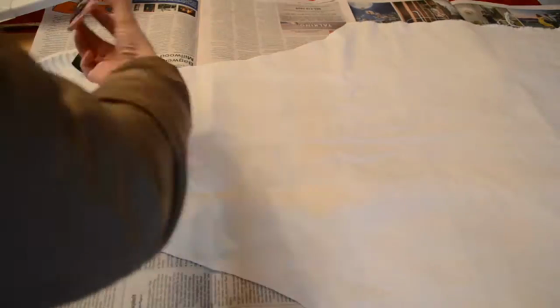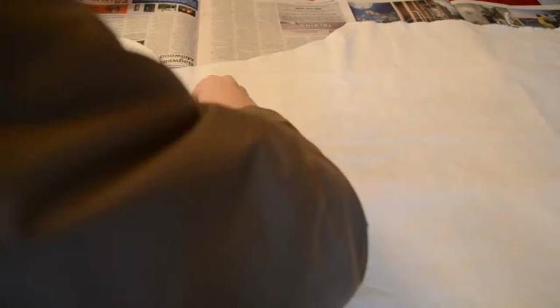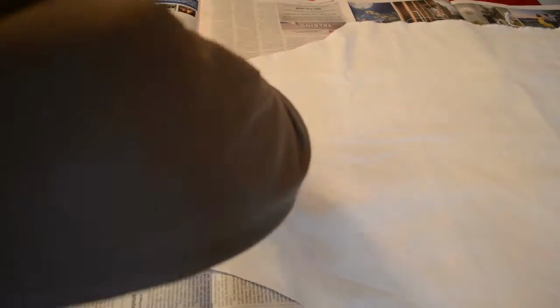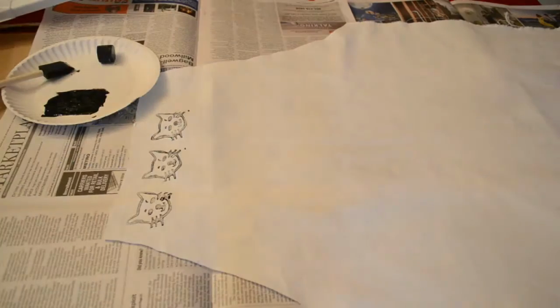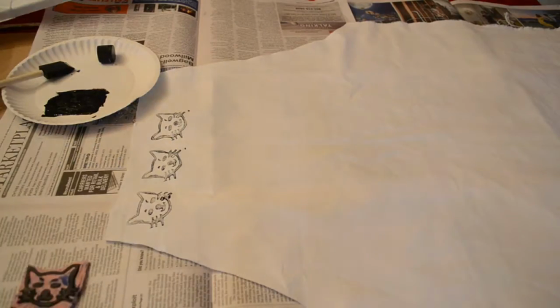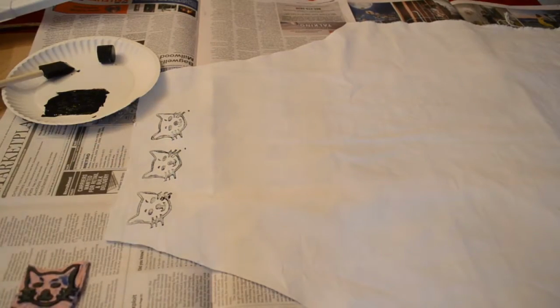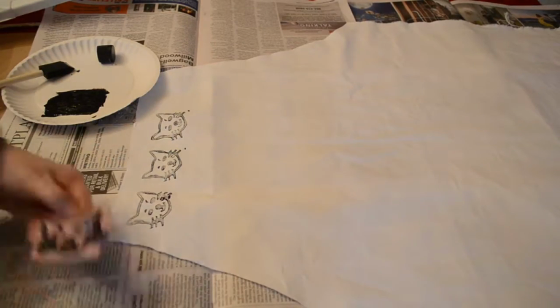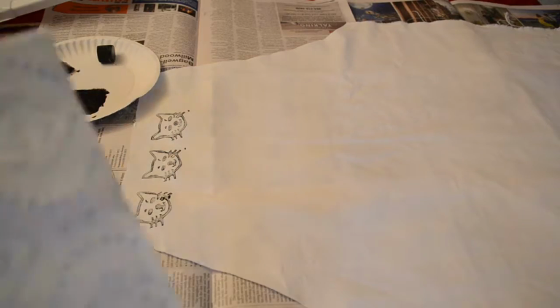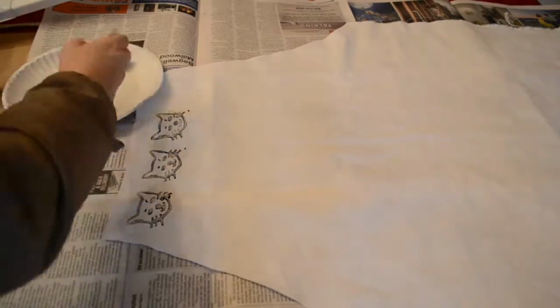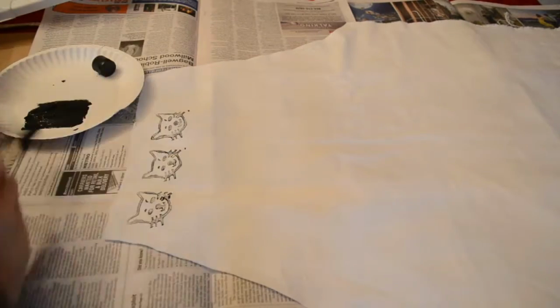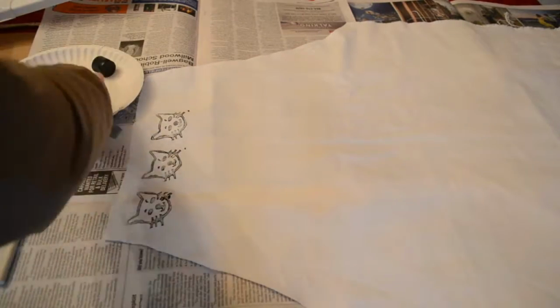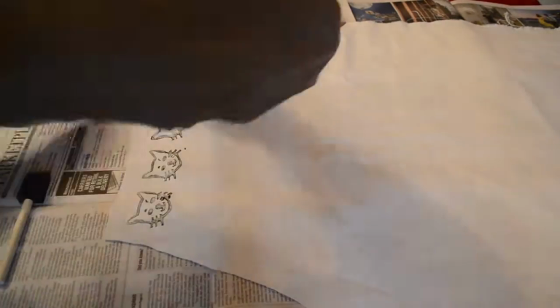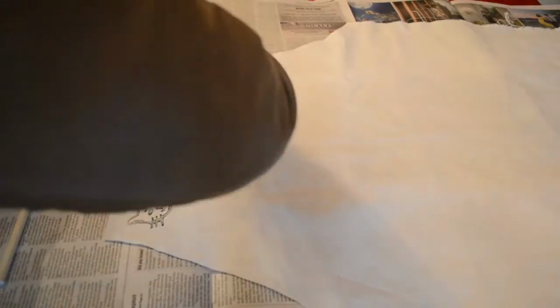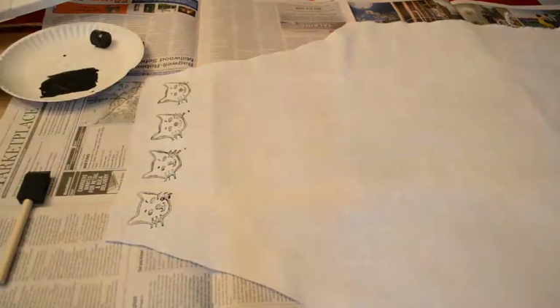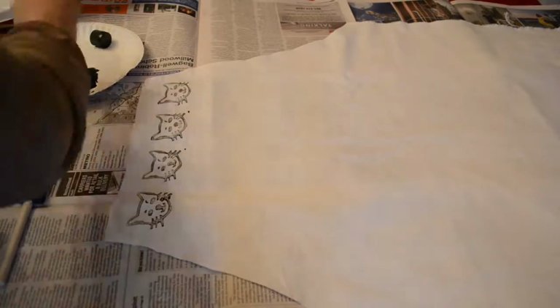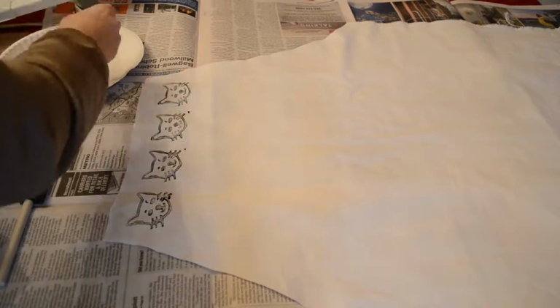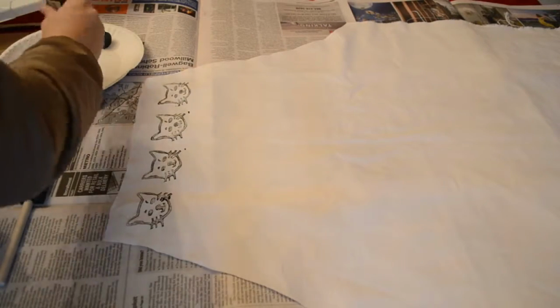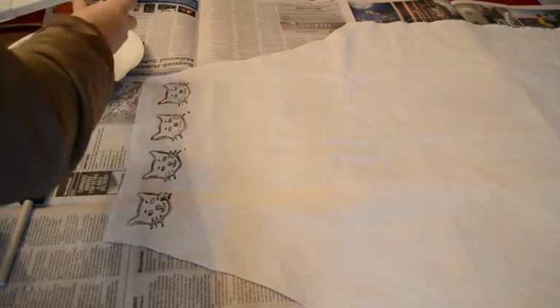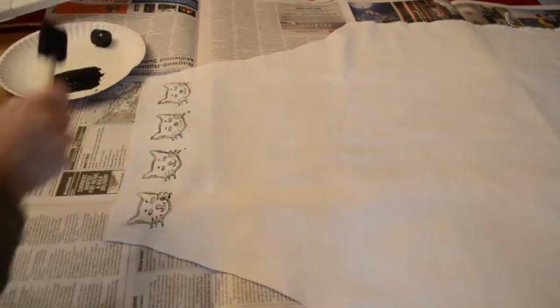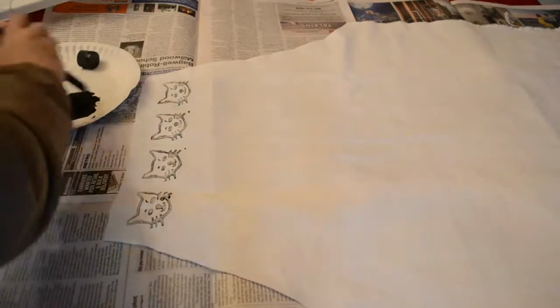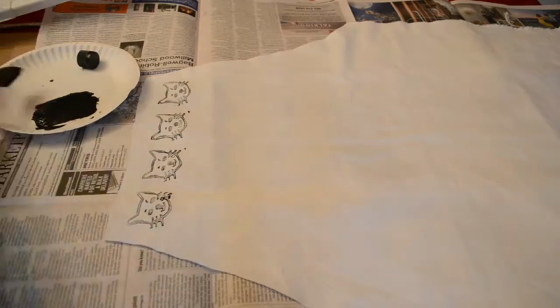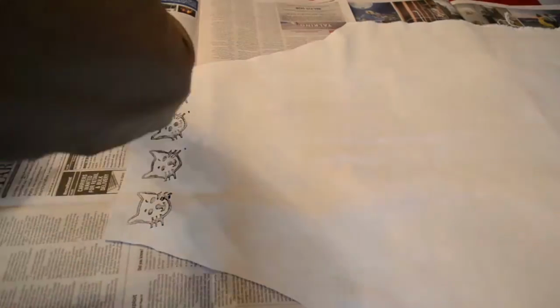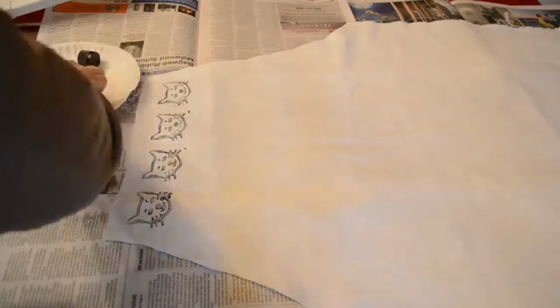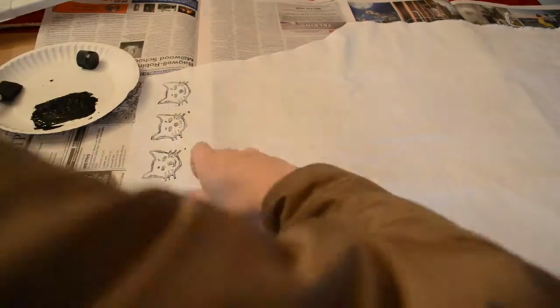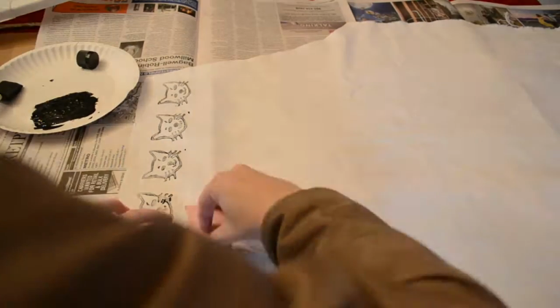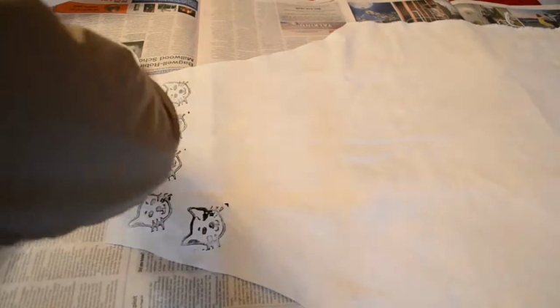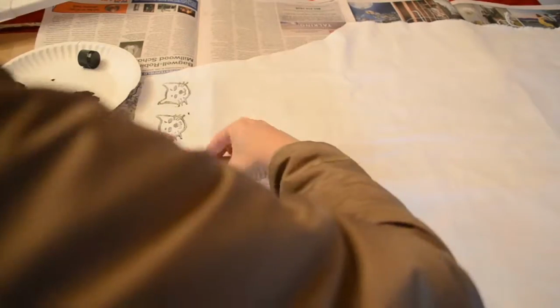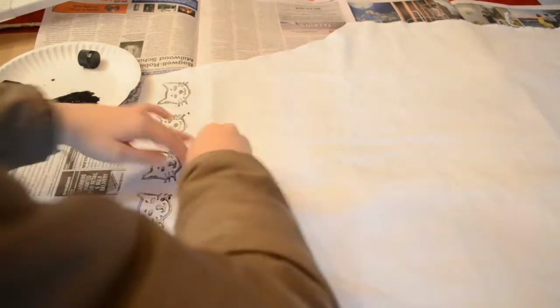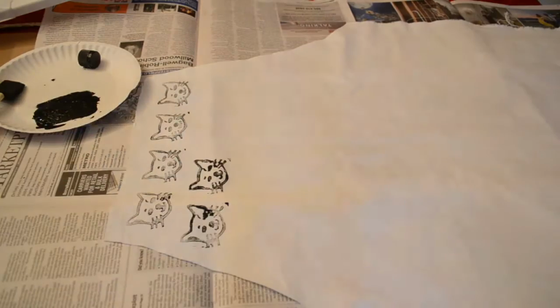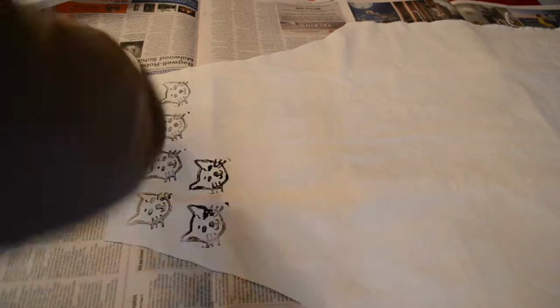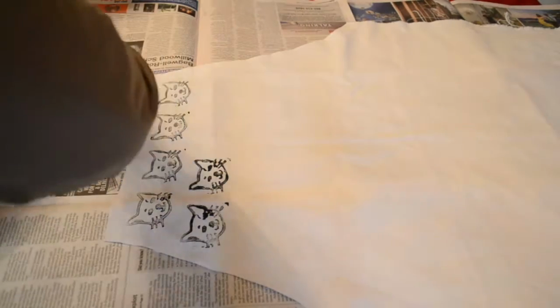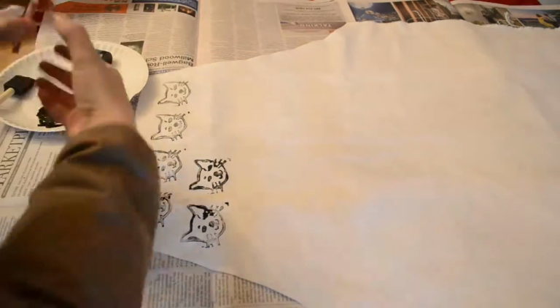With the paint, I used normal acrylic paint that you can buy at Michael's or AC Moore or wherever. I don't have a roller for this, so I just squirted it out and smoothed it down with a paintbrush, then went to stamping.